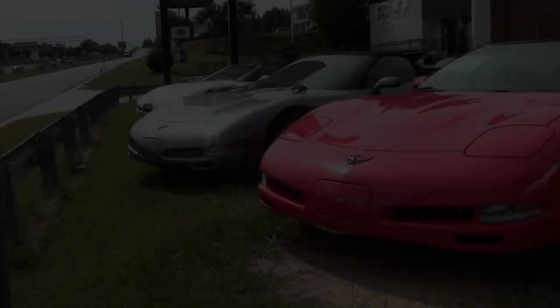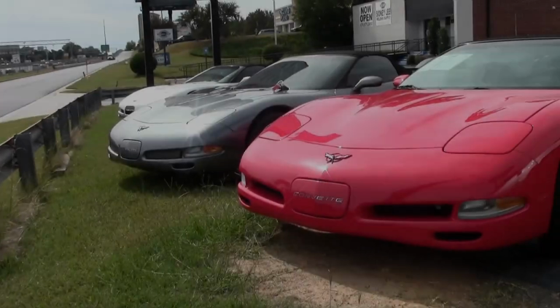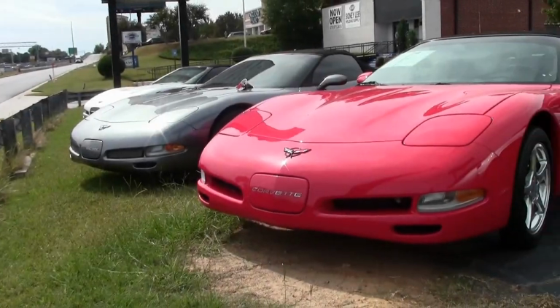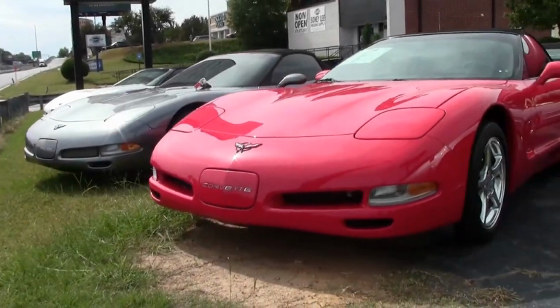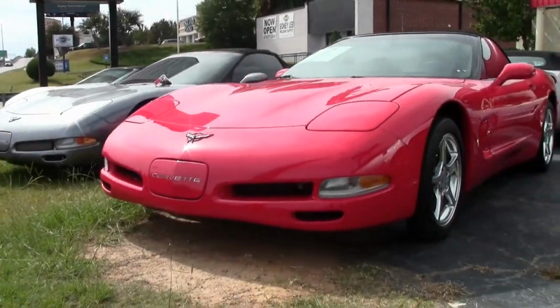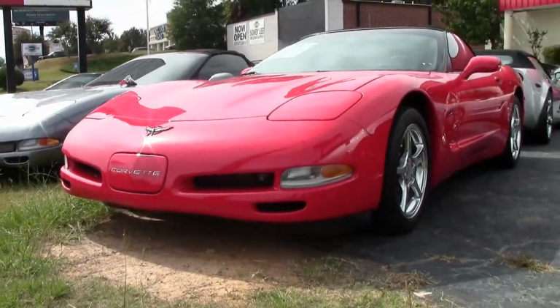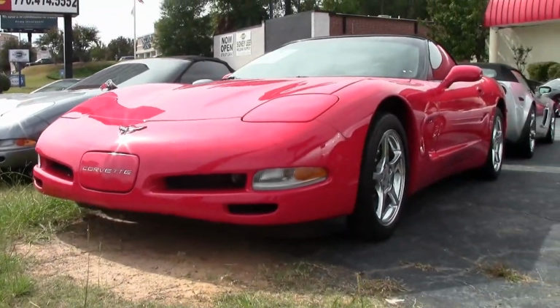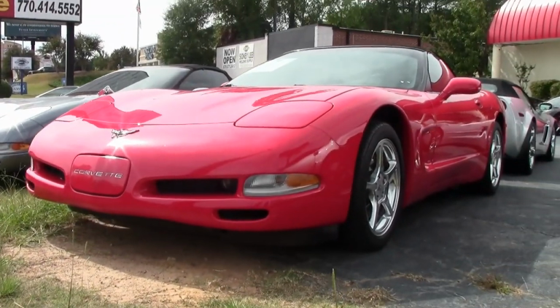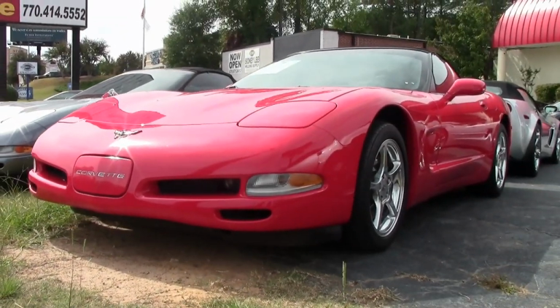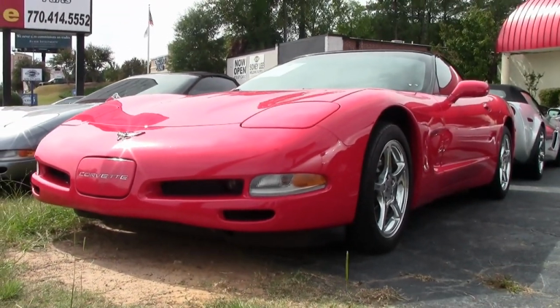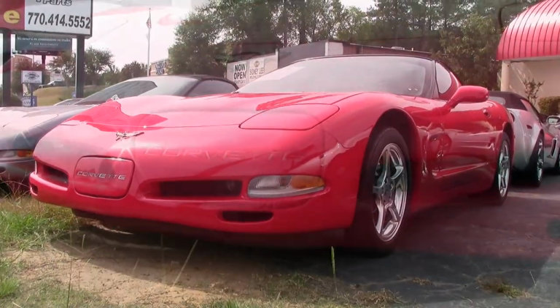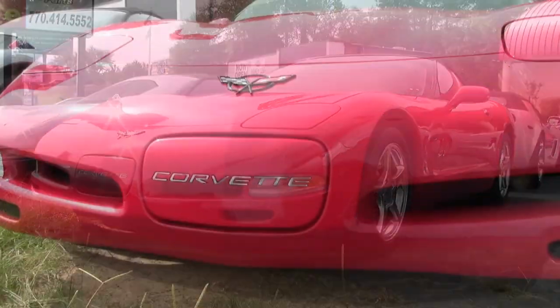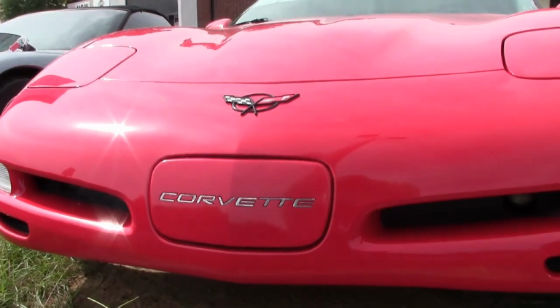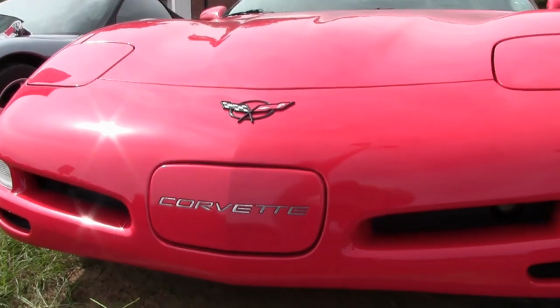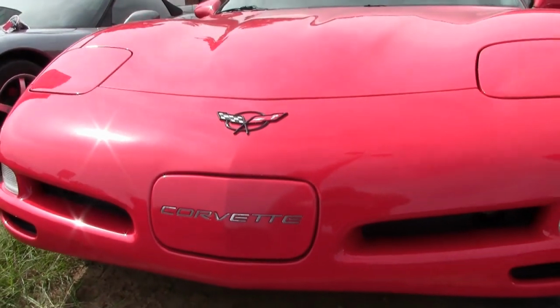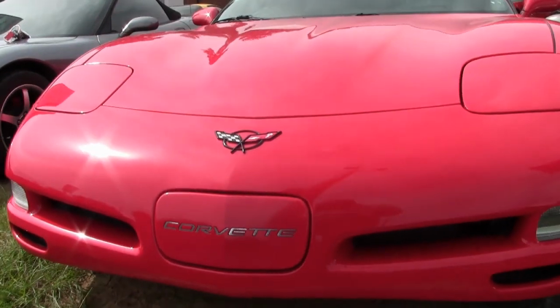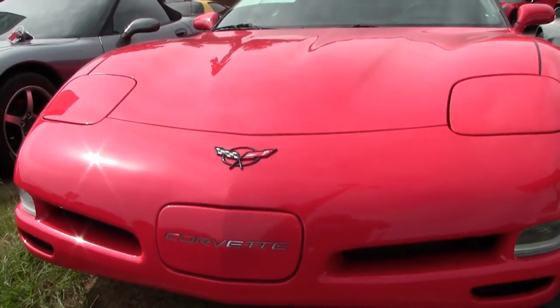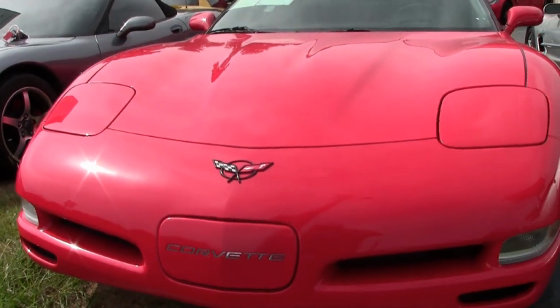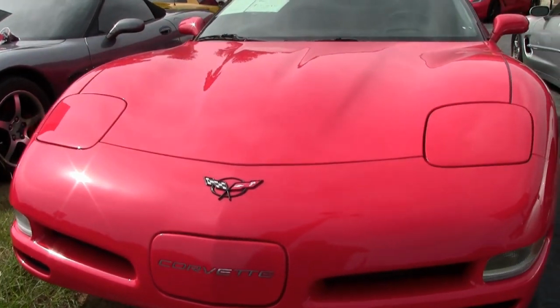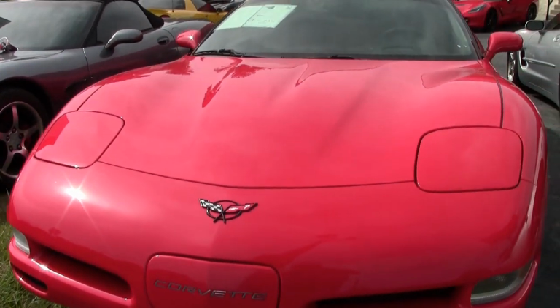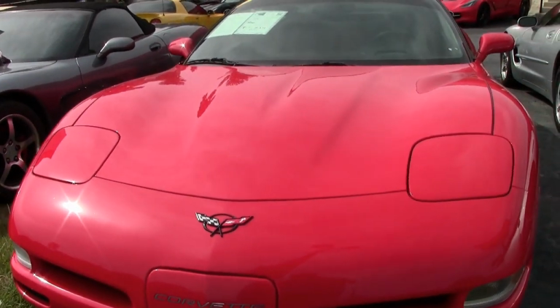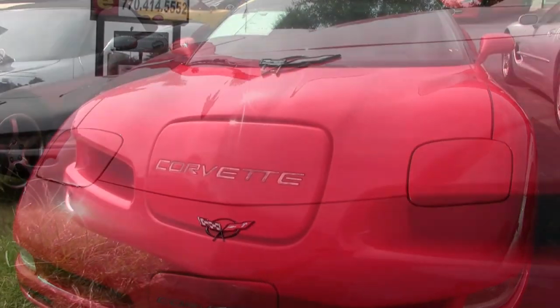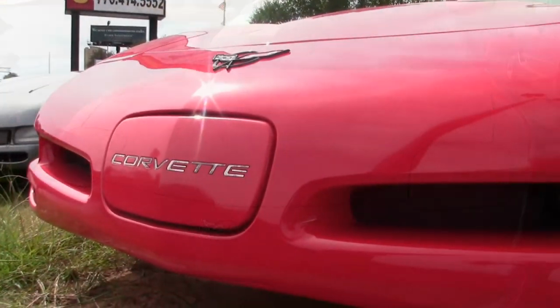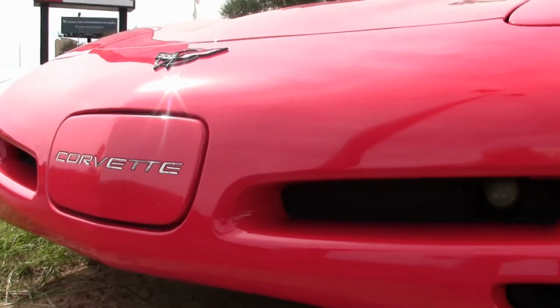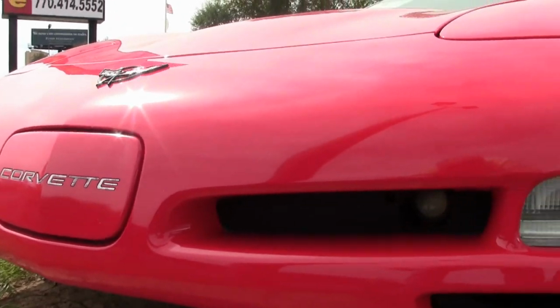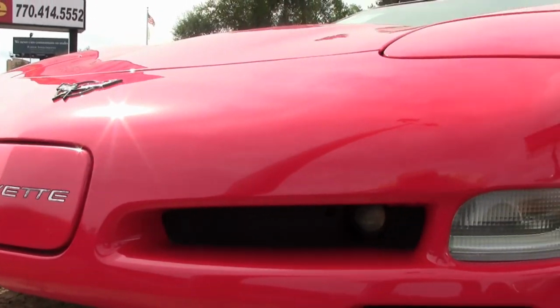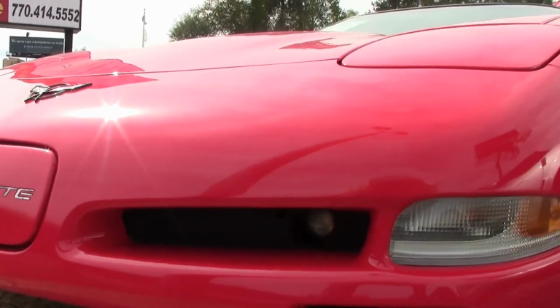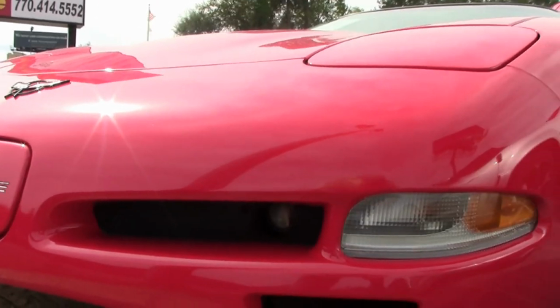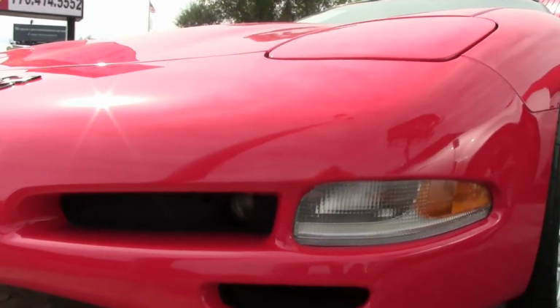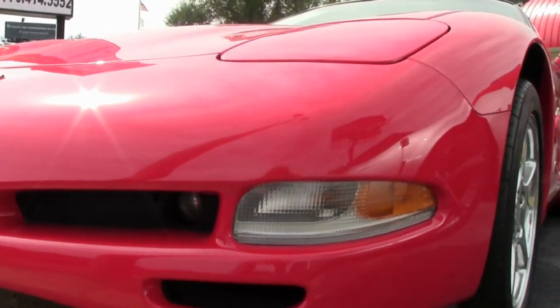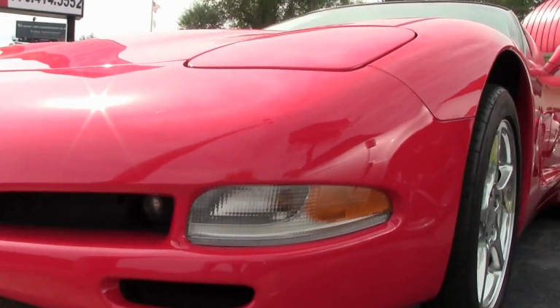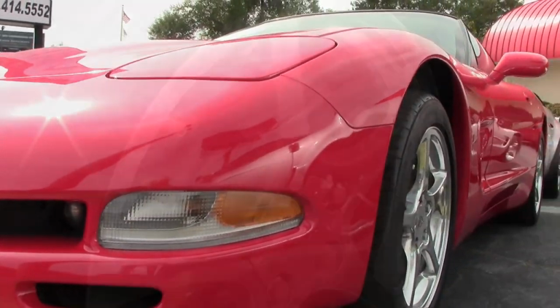Perhaps you're looking to get into your very first Corvette, and this Corvette, because of price, mileage, and condition, could be the very car for you. This is a beautiful torch red on the exterior. It has a black interior, and look at that black convertible top.